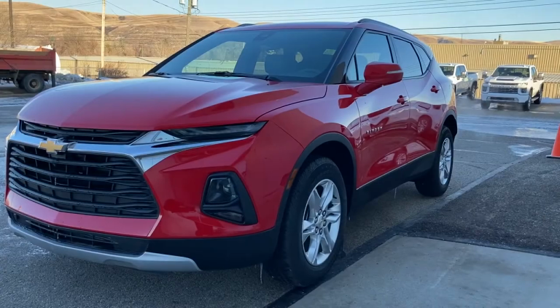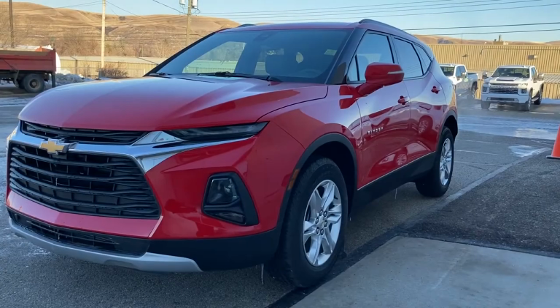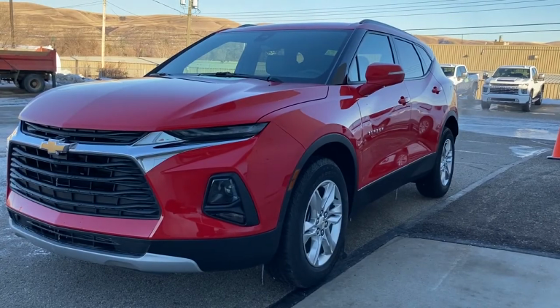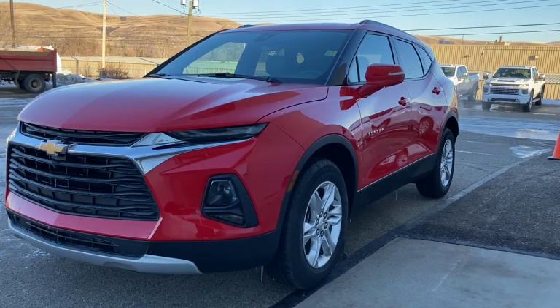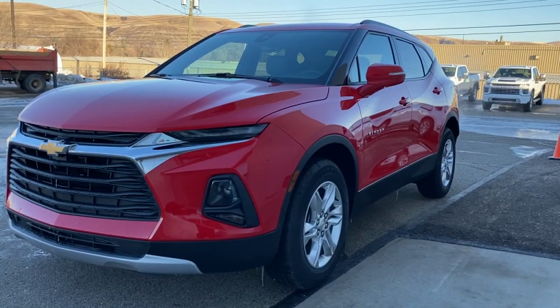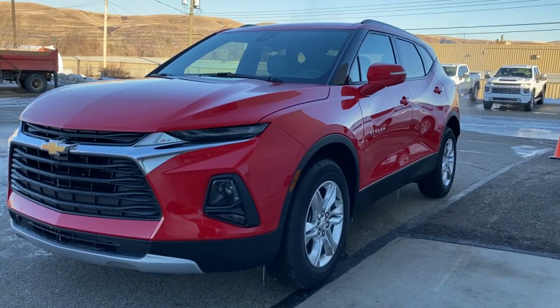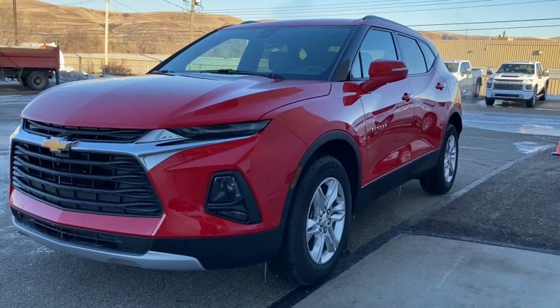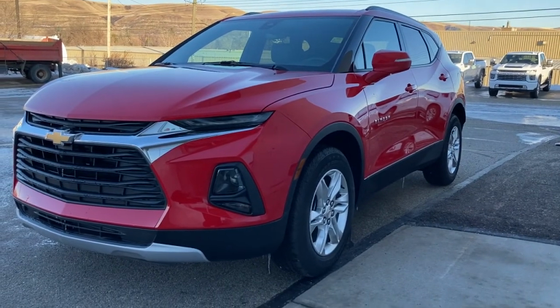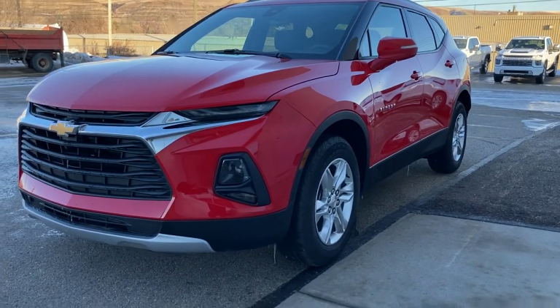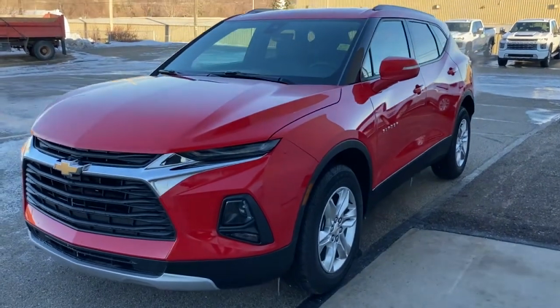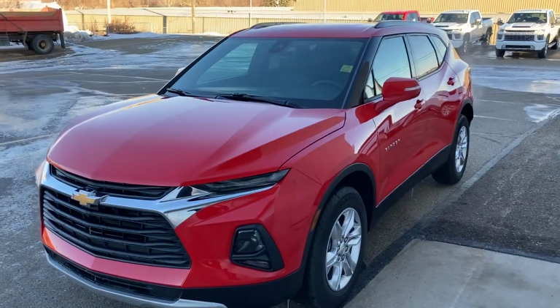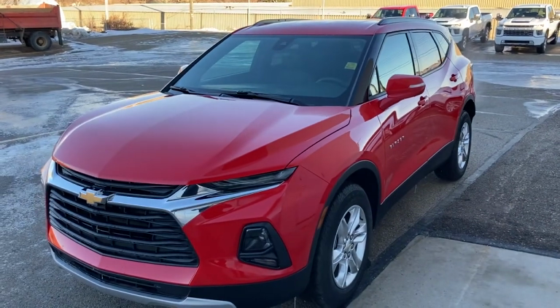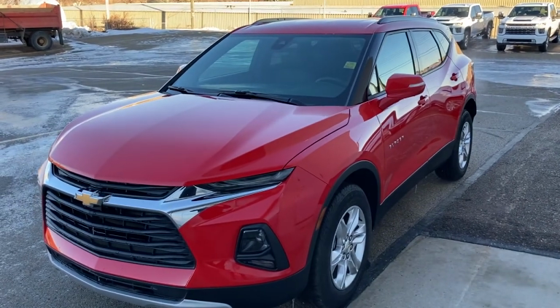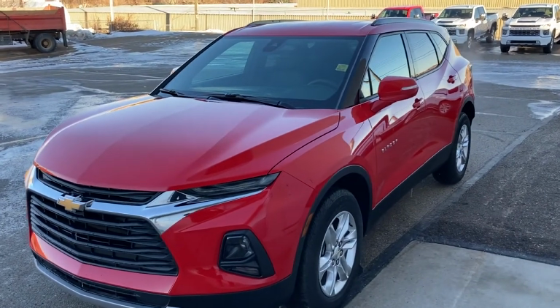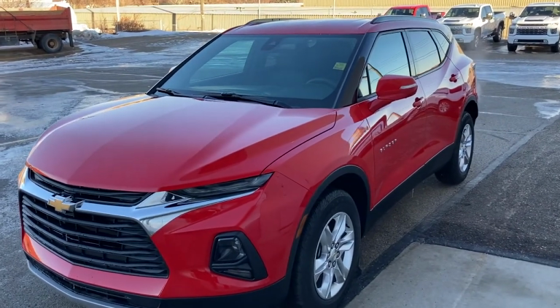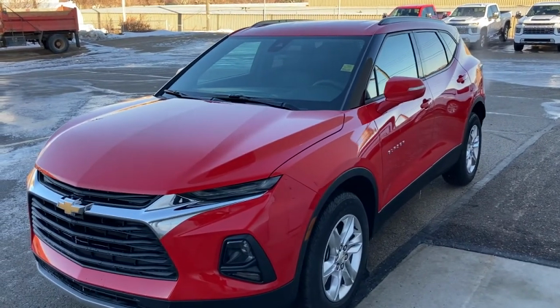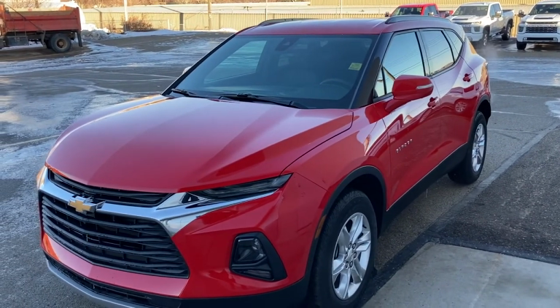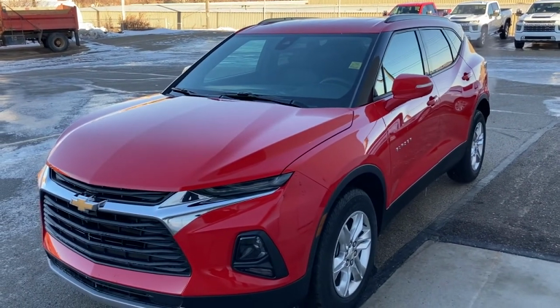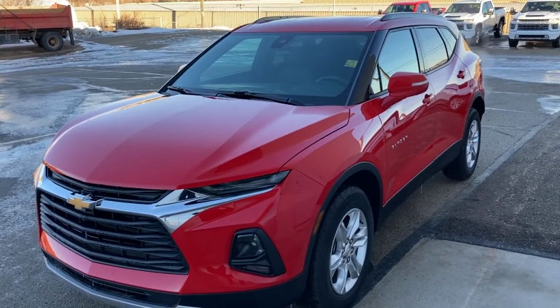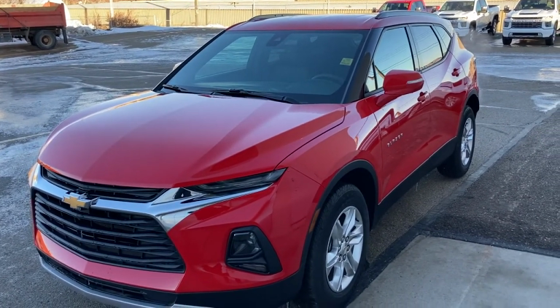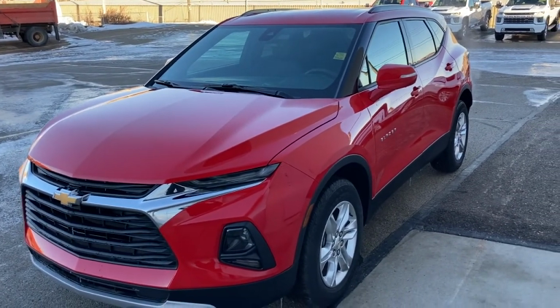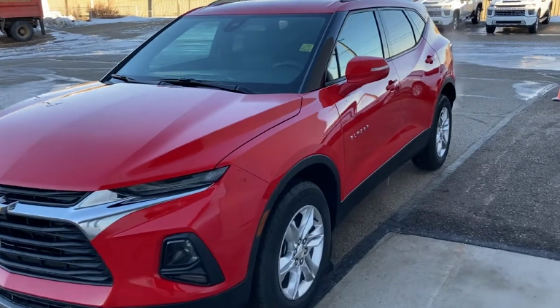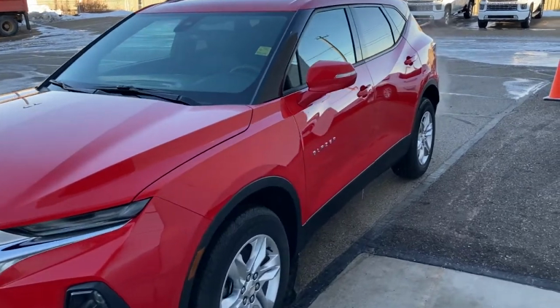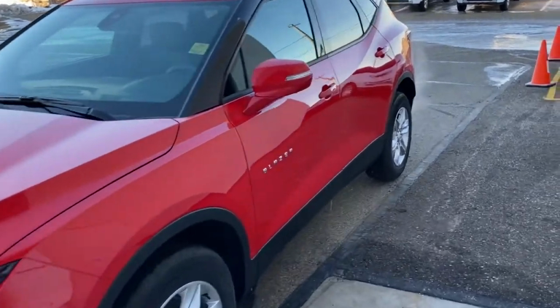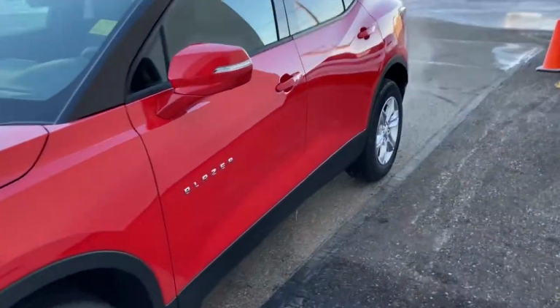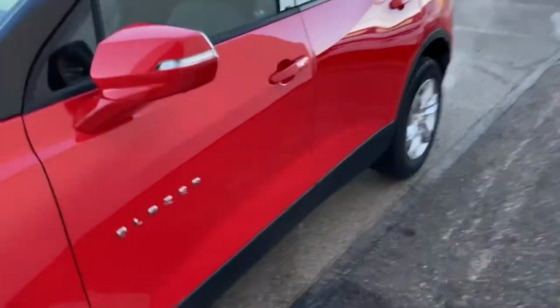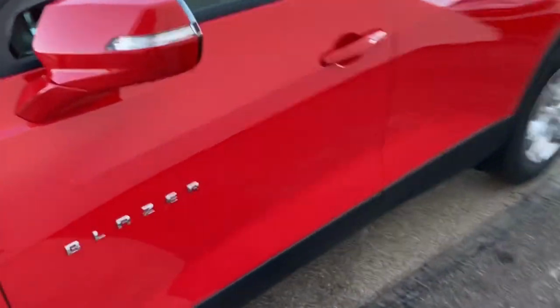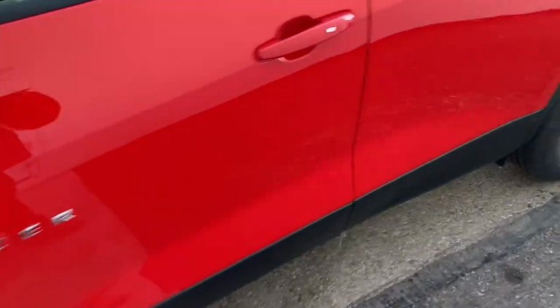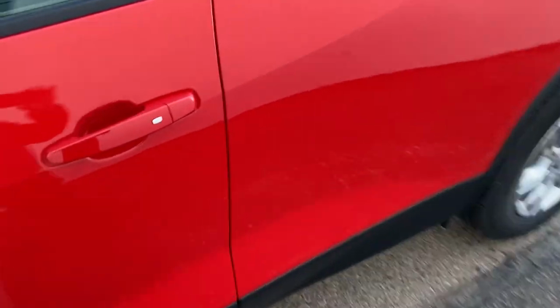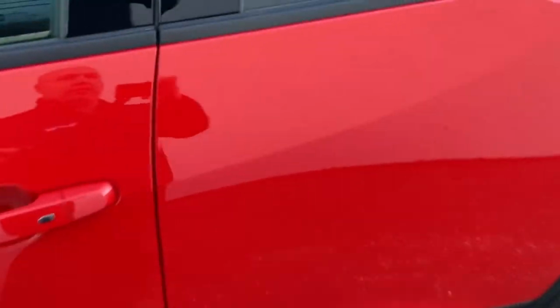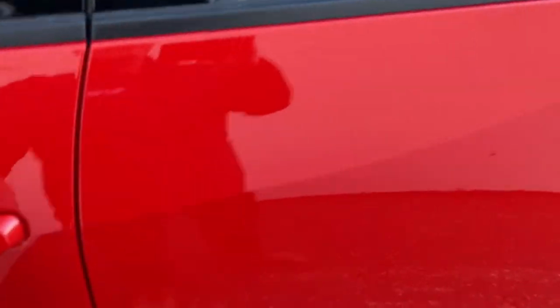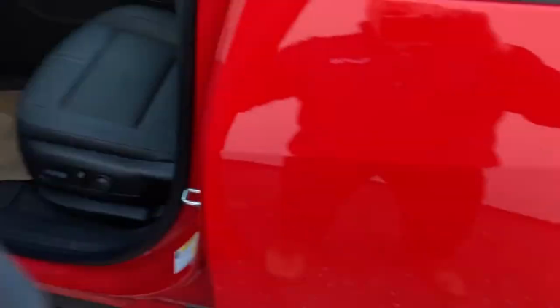Hey folks, Brad LeDrew here at Western GM in Drumheller, Alberta, Canada. A lot of you have been wondering about this new rear camera mirror, also known as the panoramic rear view mirror. I just want to show you — this happens to be a 2021 Chevrolet Blazer.